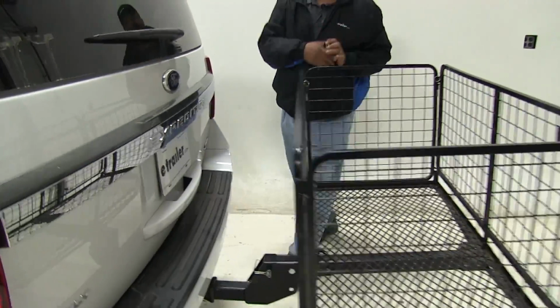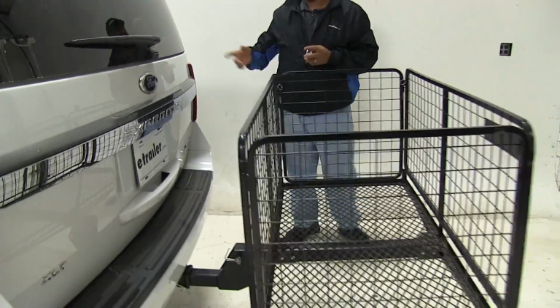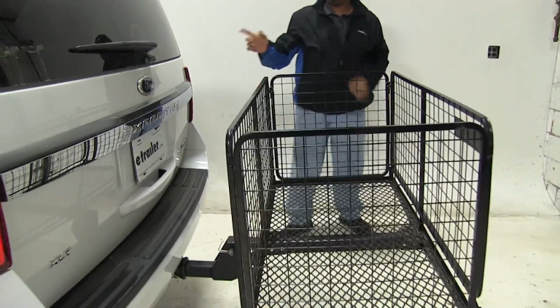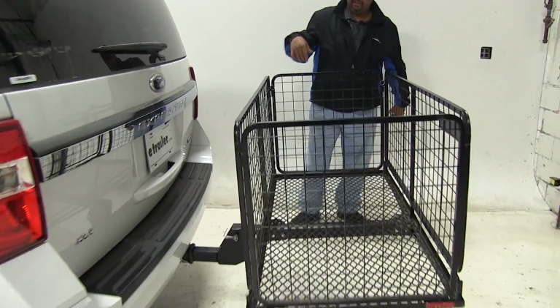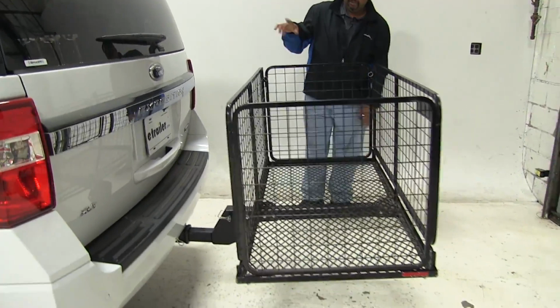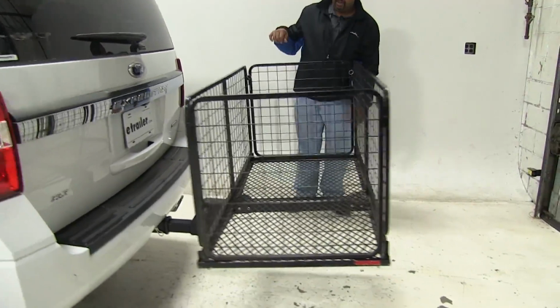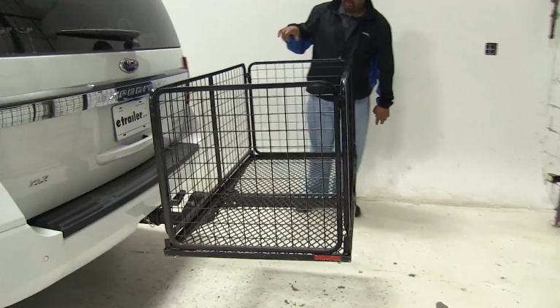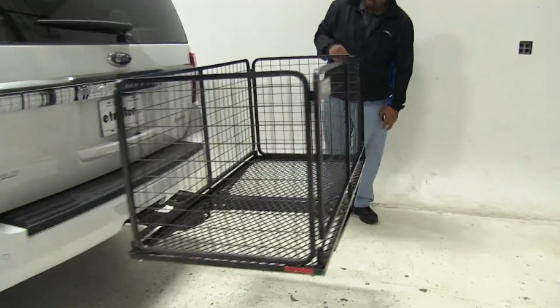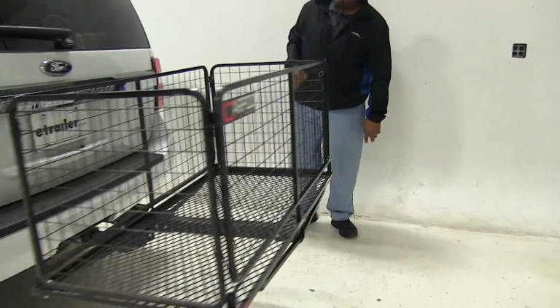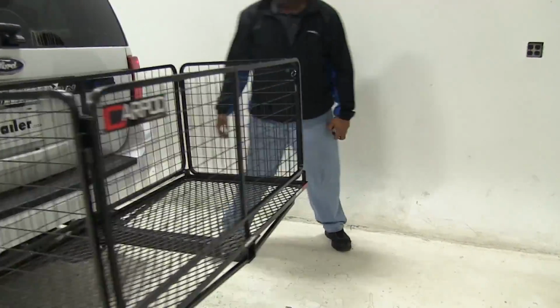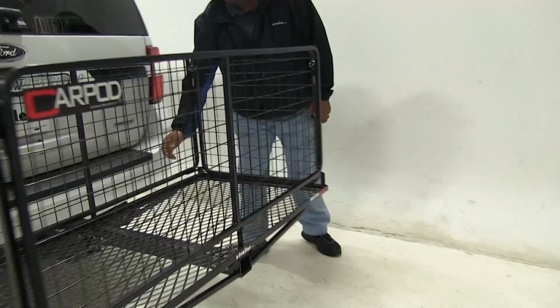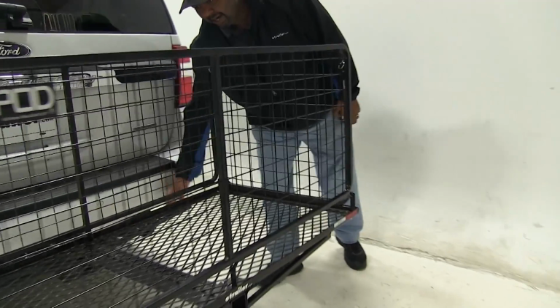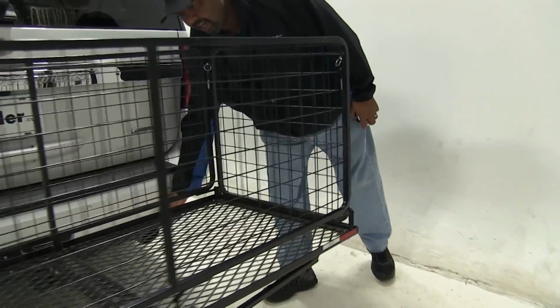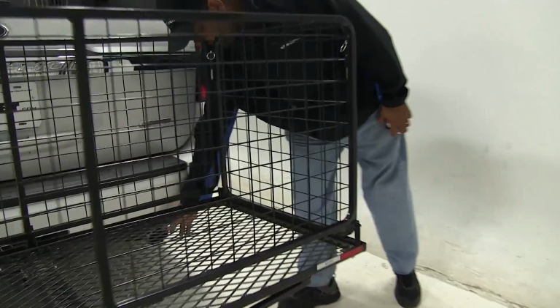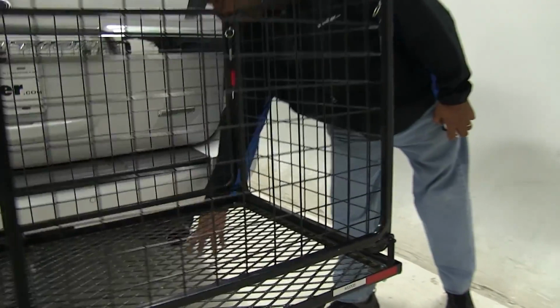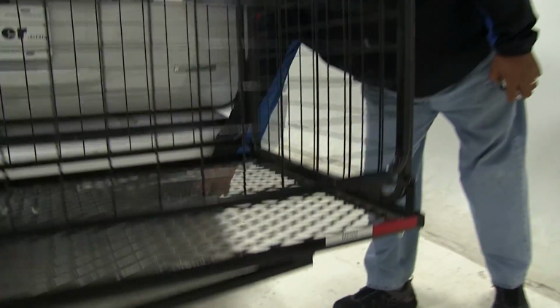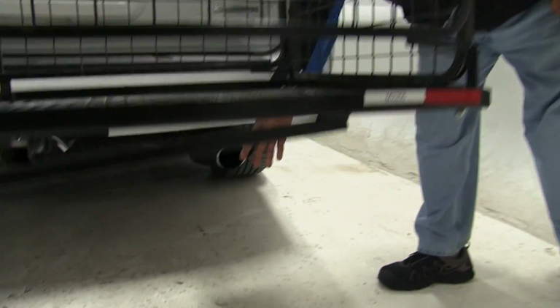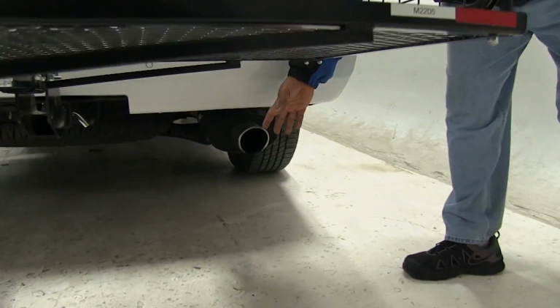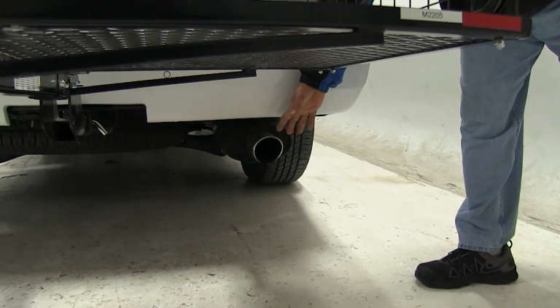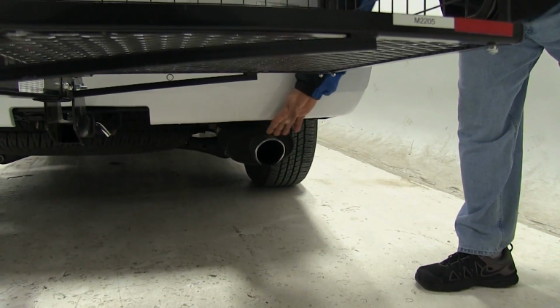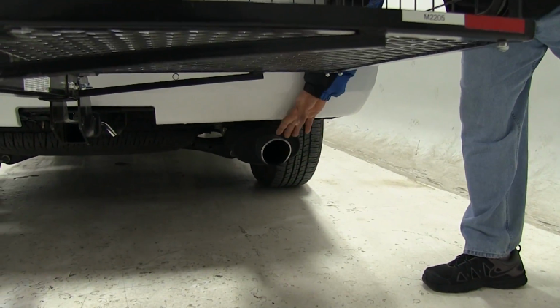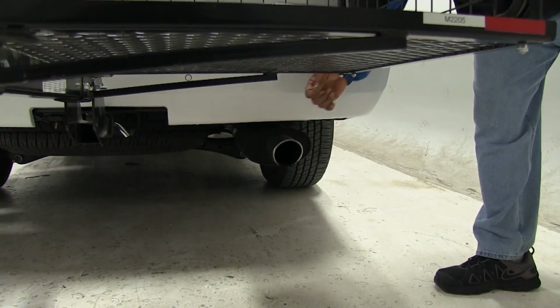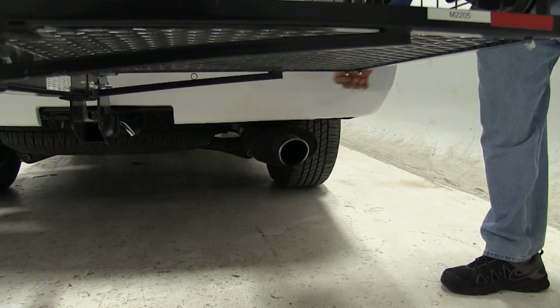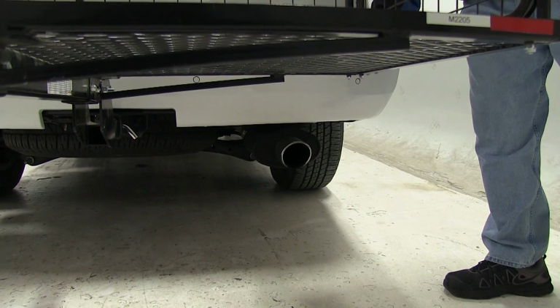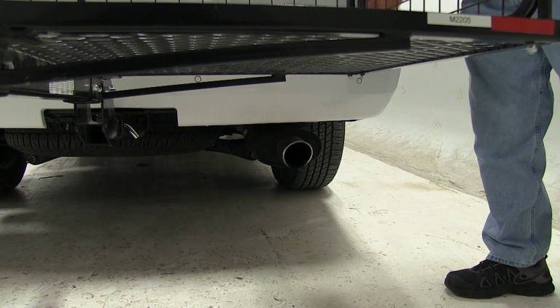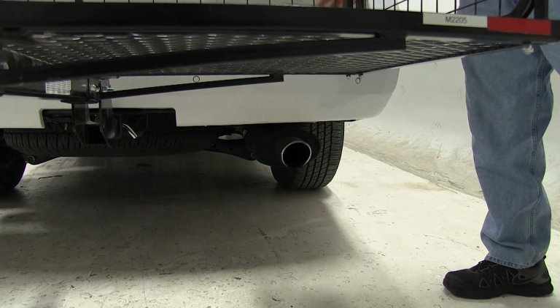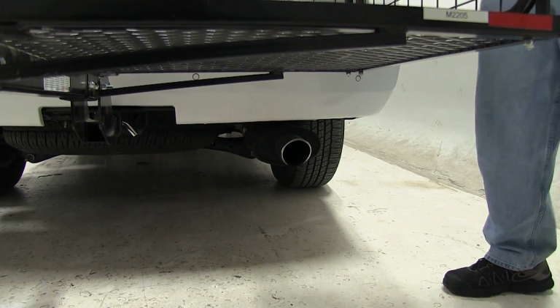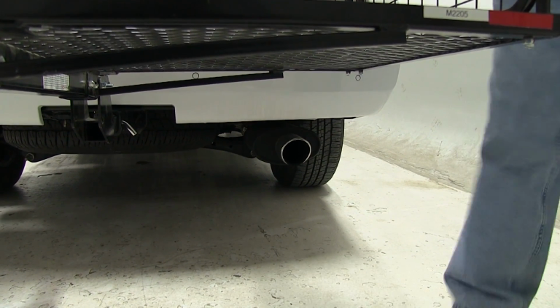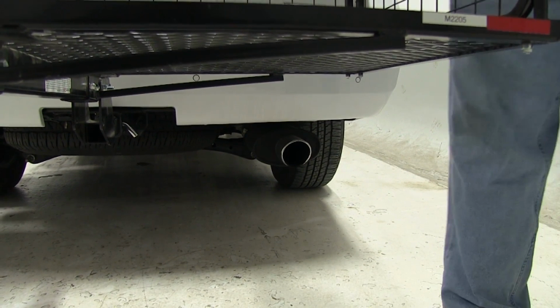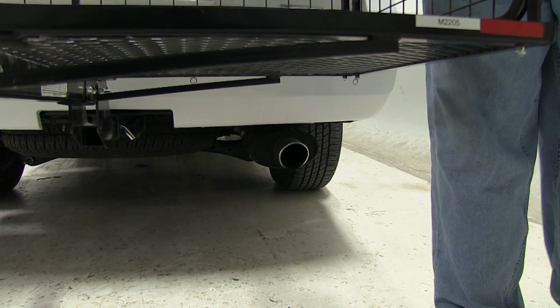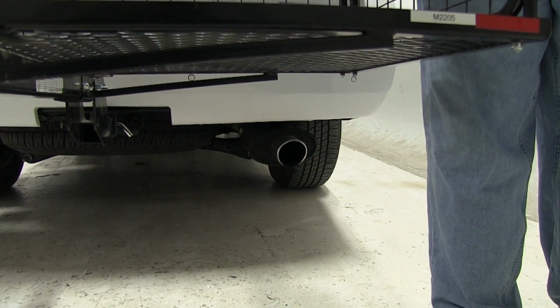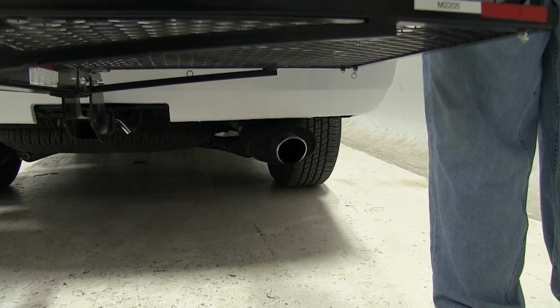Now the exhaust on the Ford Expedition is on your passenger side, and it is pointing straight out. So just keep that in mind — if you have any heat-sensitive materials, you may want to place them towards the middle or even on the driver side.